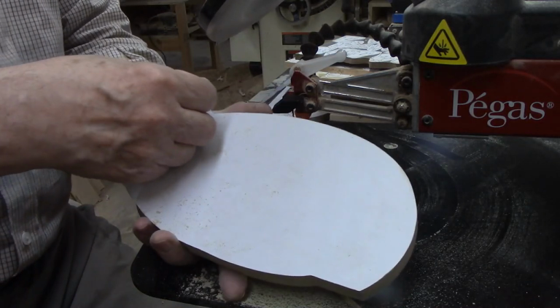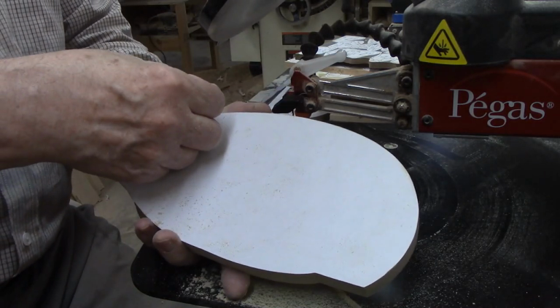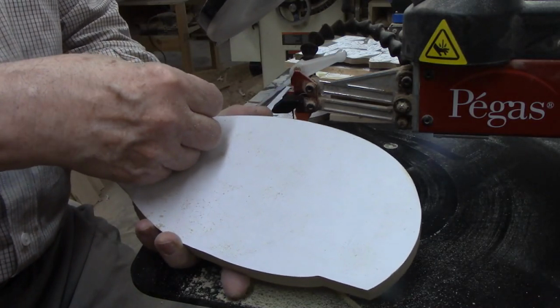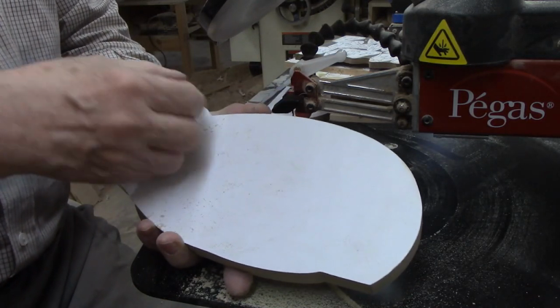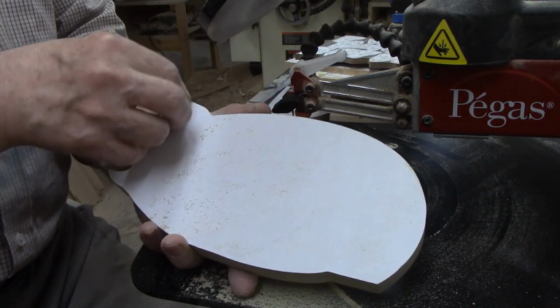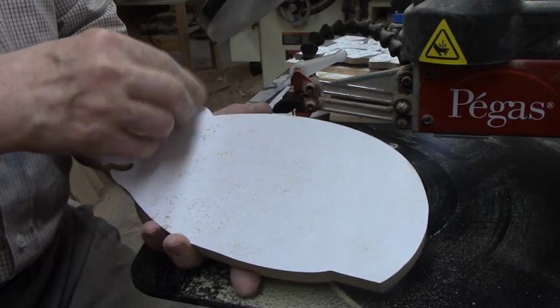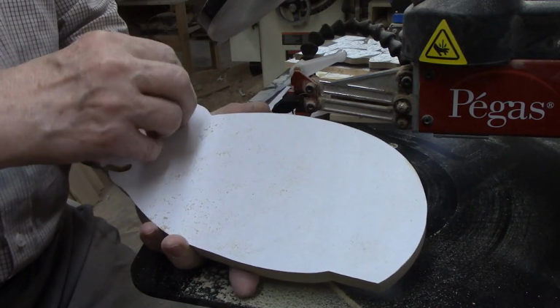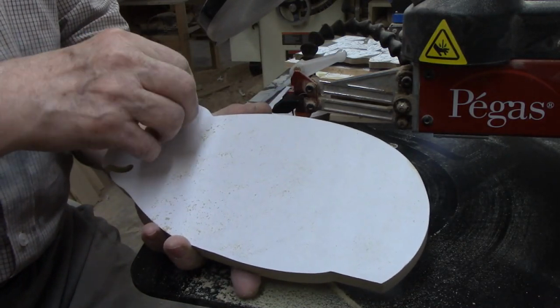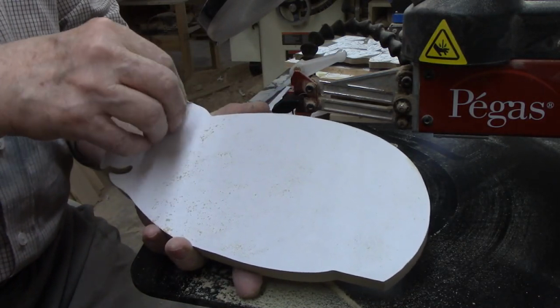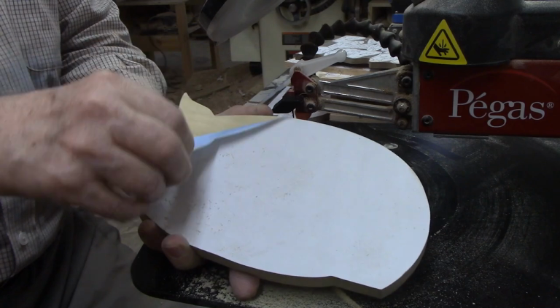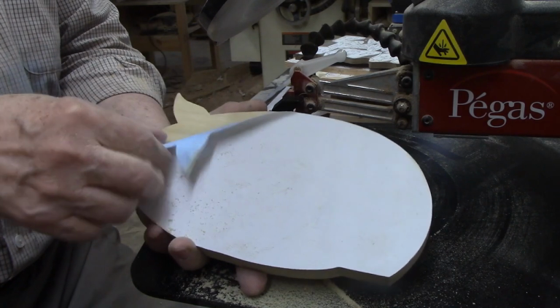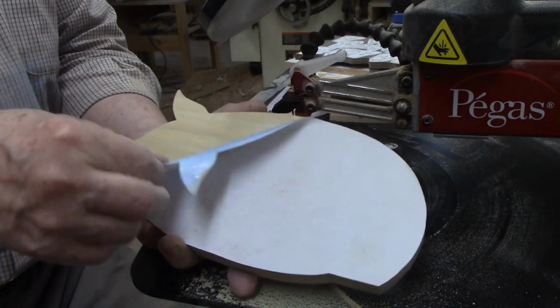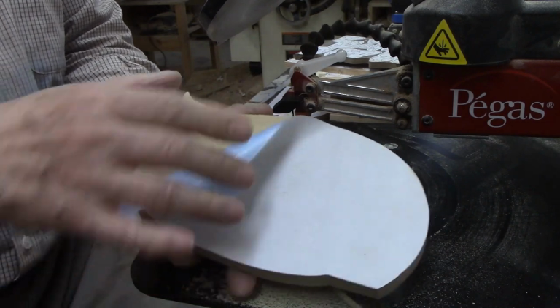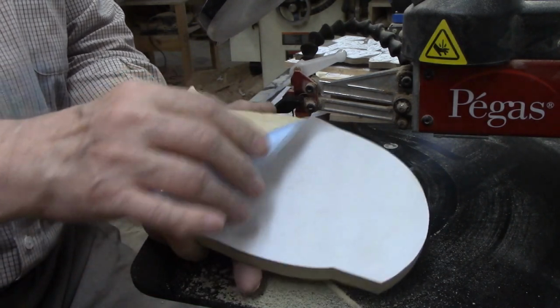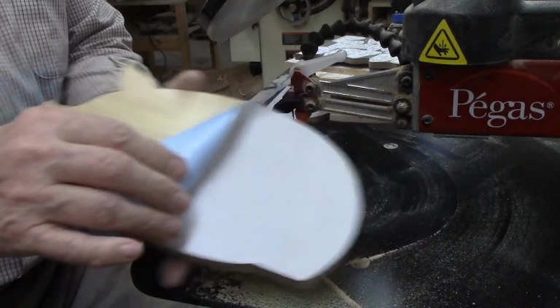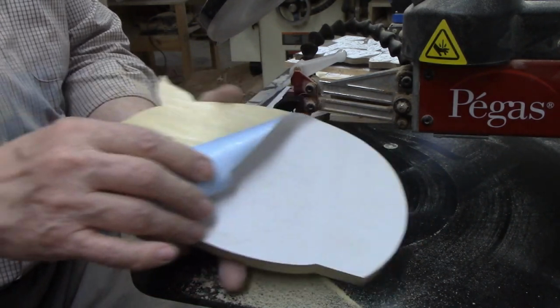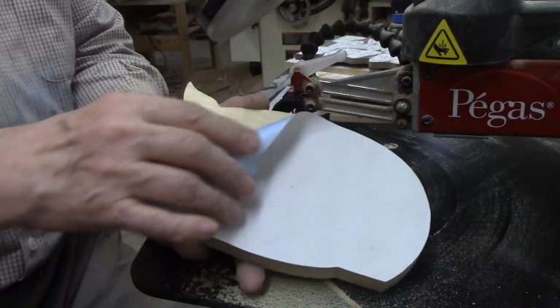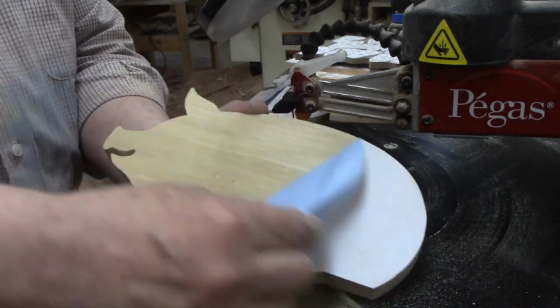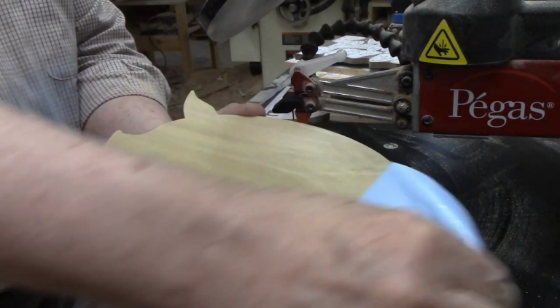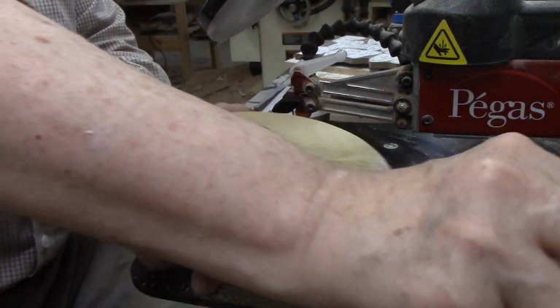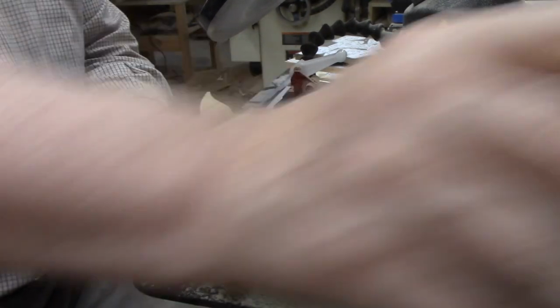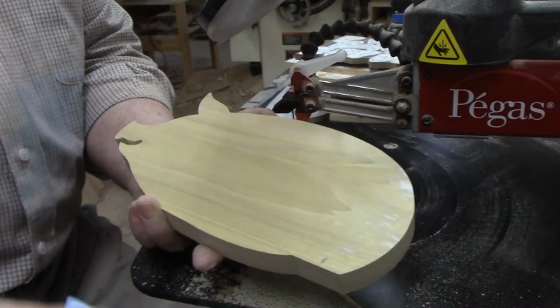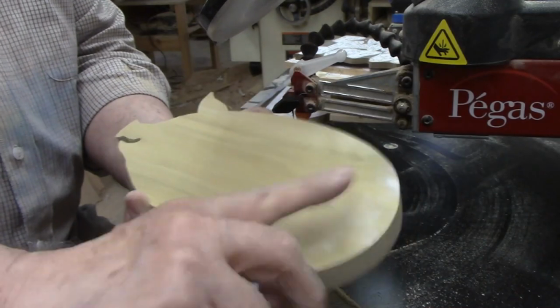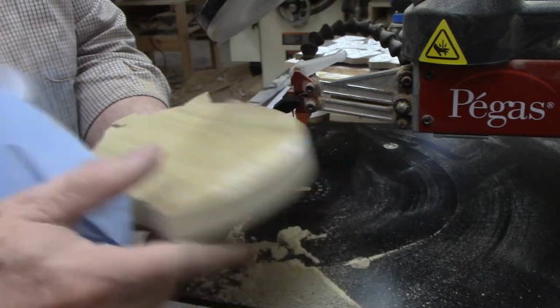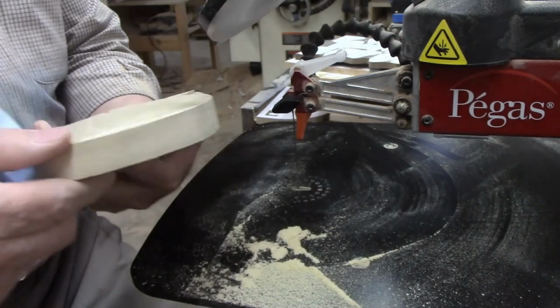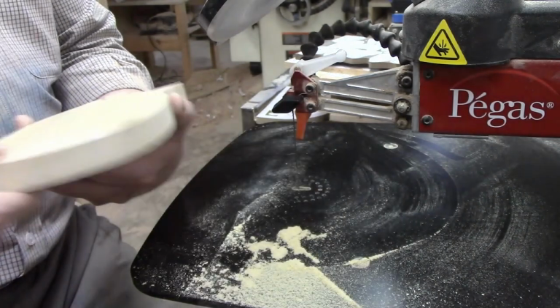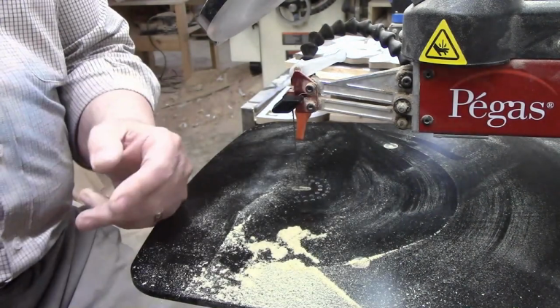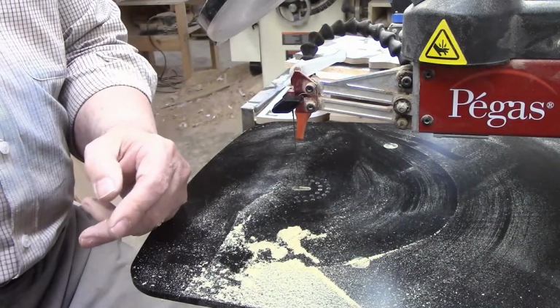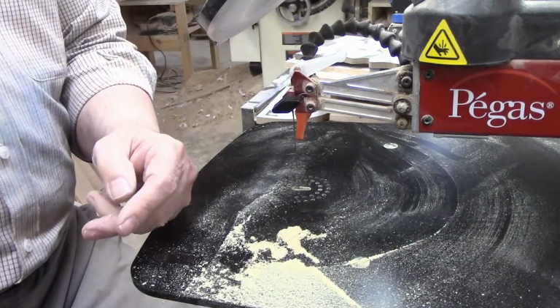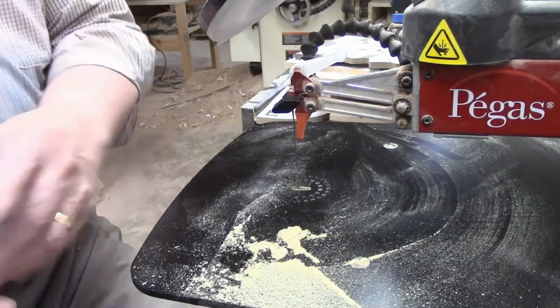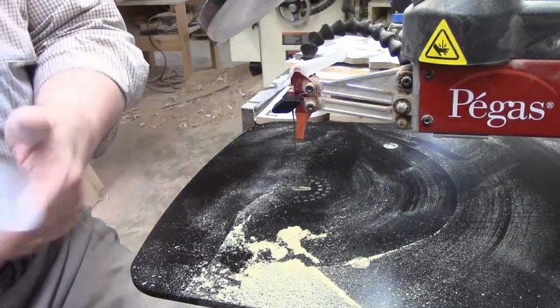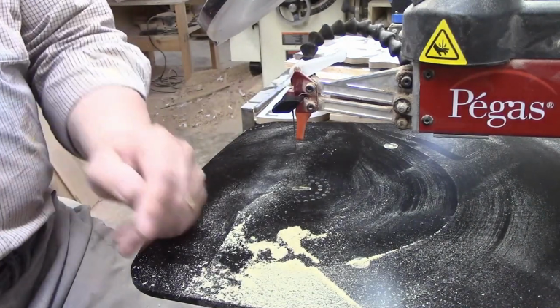There's the piggy. I'll peel this off — one of the reasons I like scroll saw tape. It peels right off. That one's ready to go.